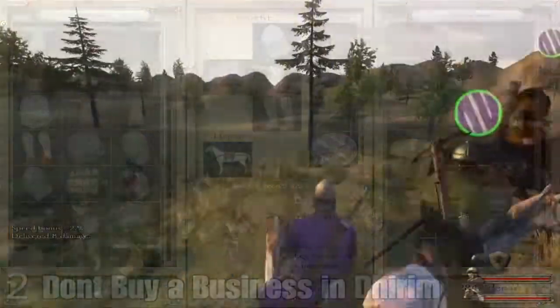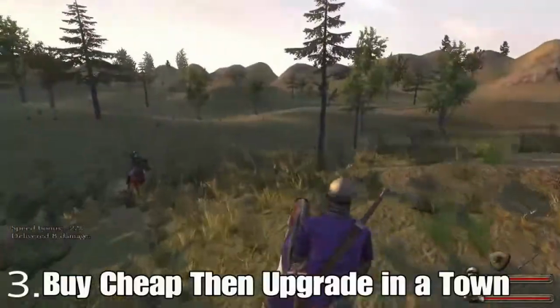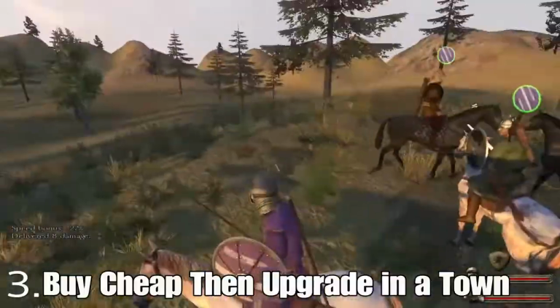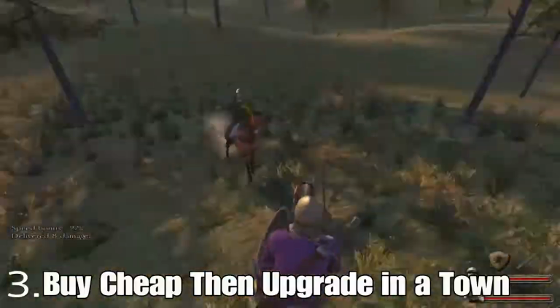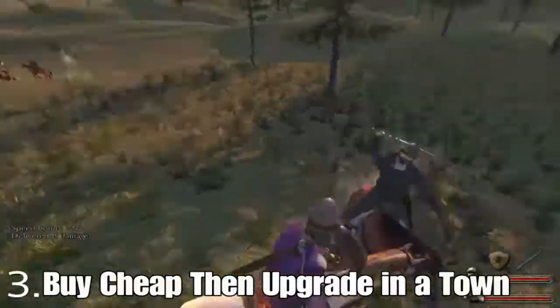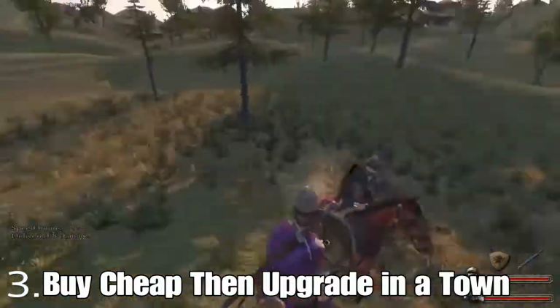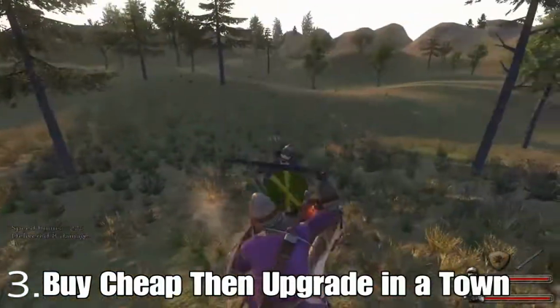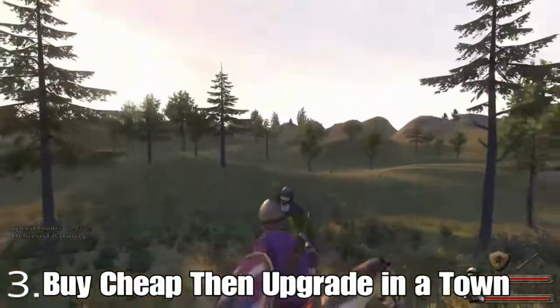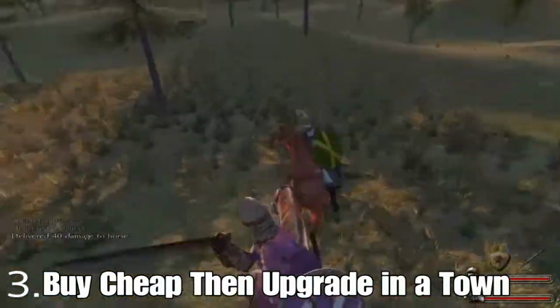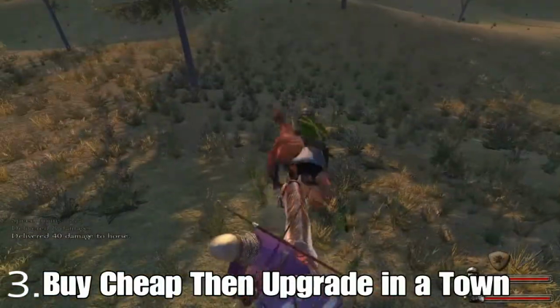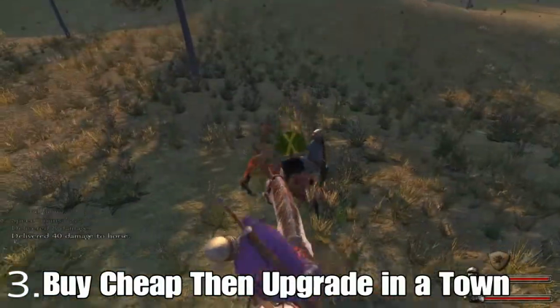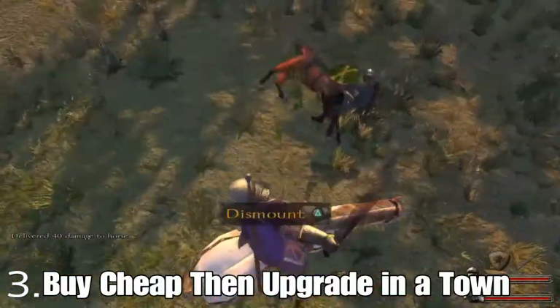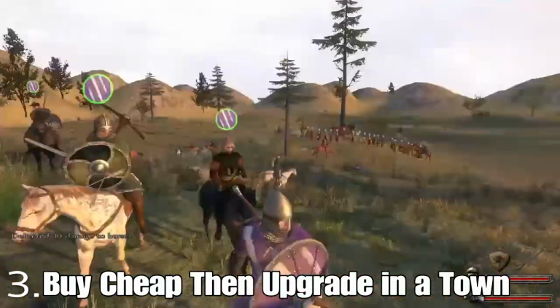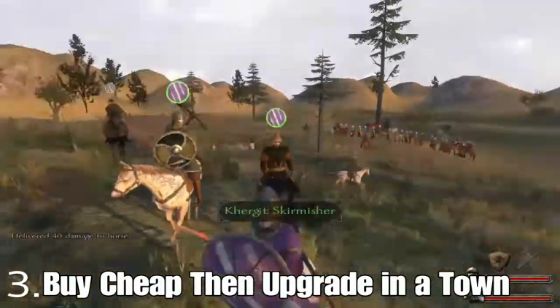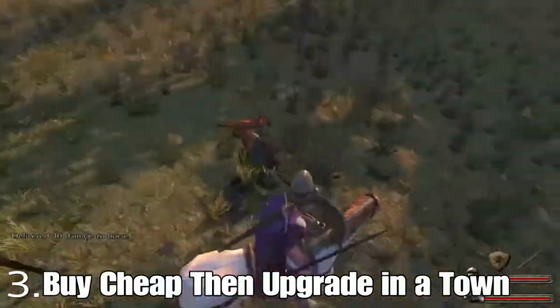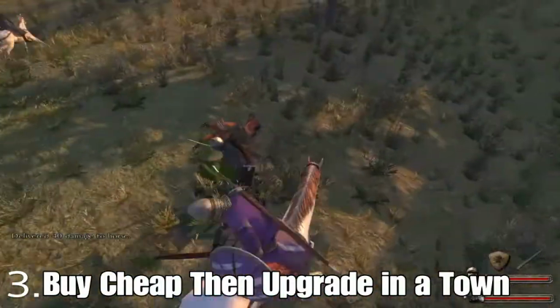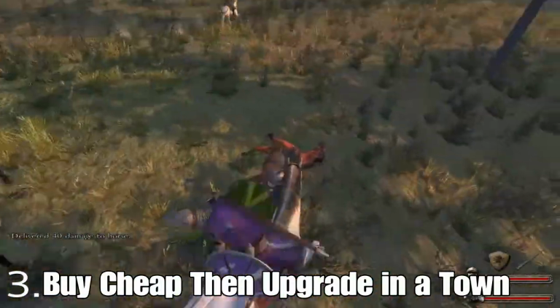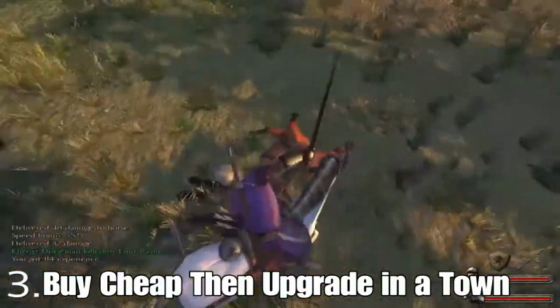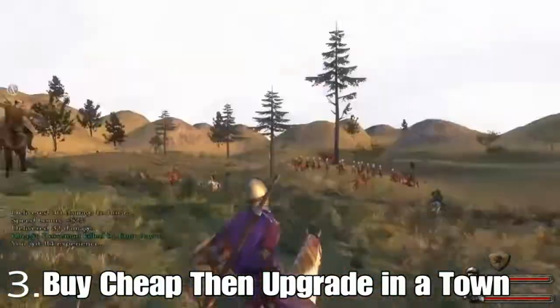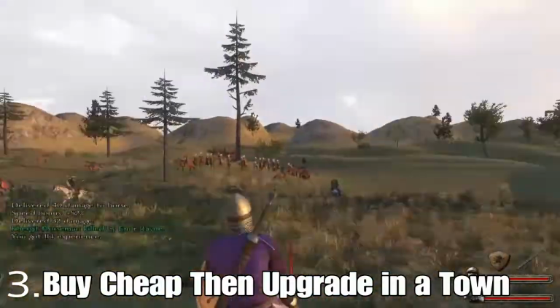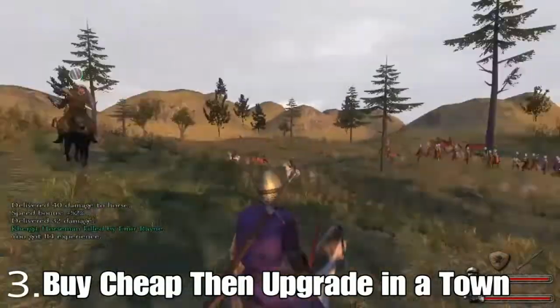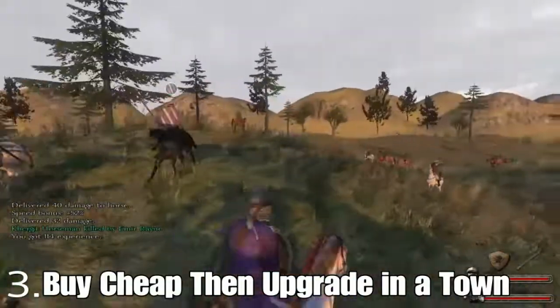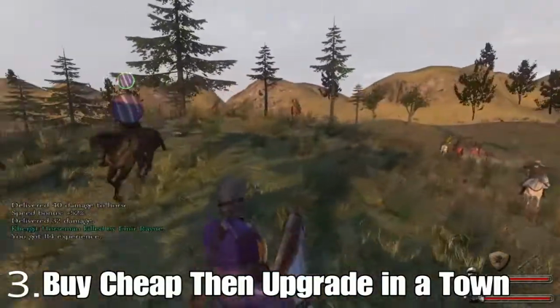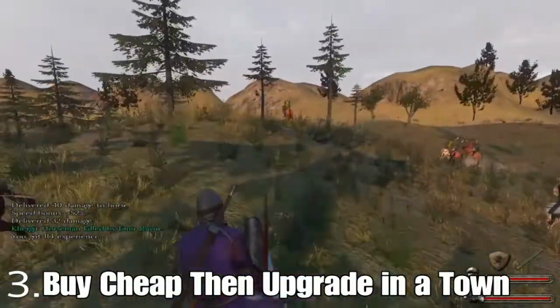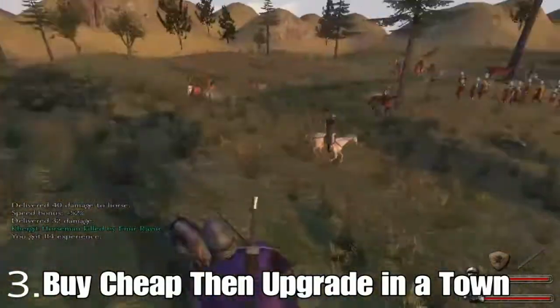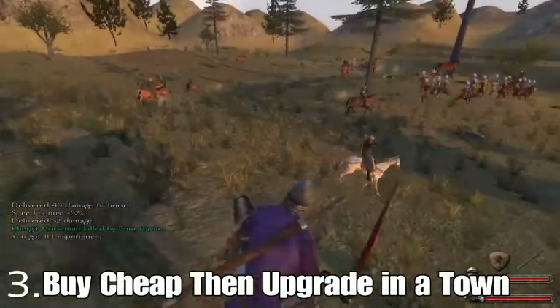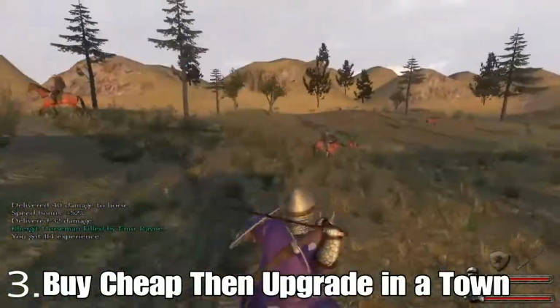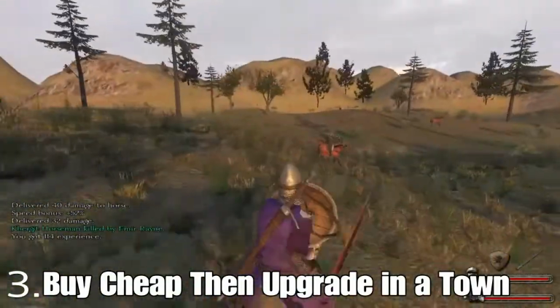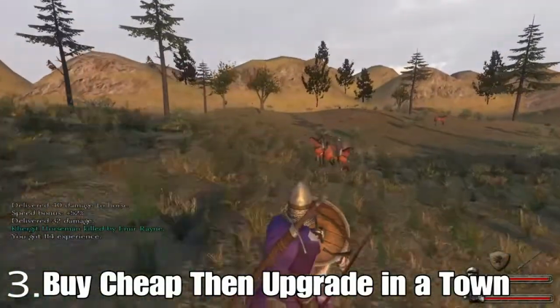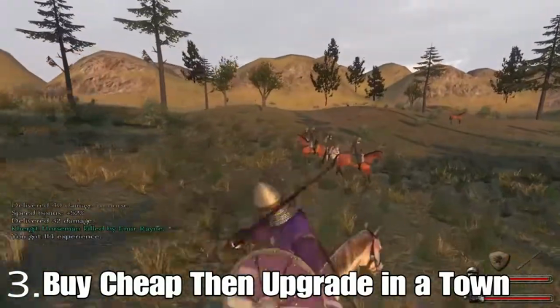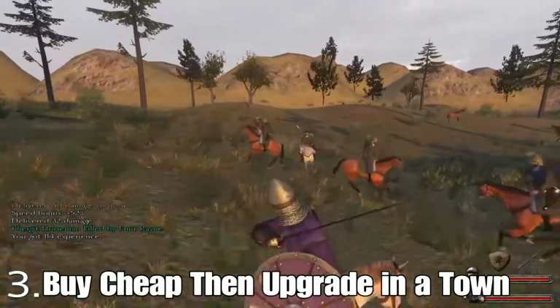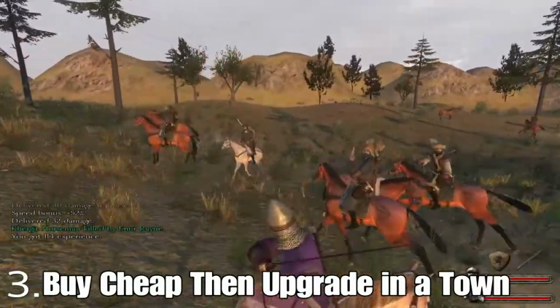Number three, start off buying cheap businesses like Grain, and once you have enough money to upgrade to a more profitable business, then shut down your previous business like Grain and upgrade to a business that will make you more gold.